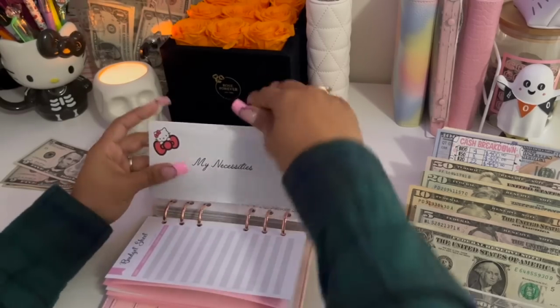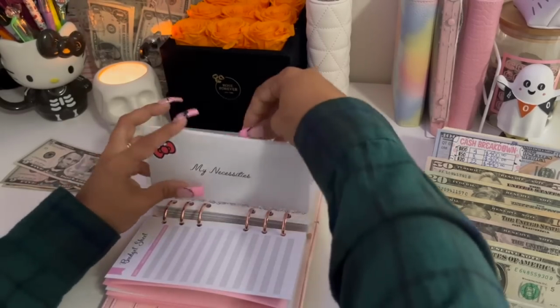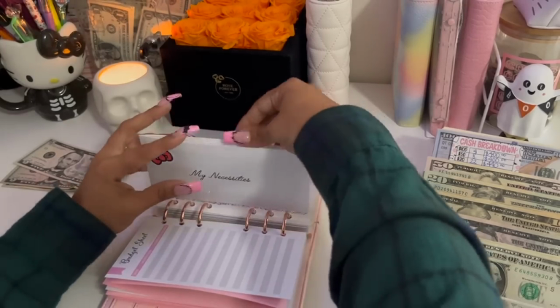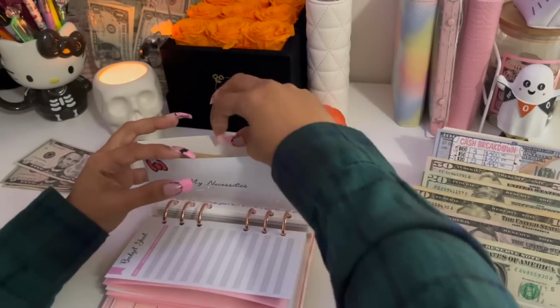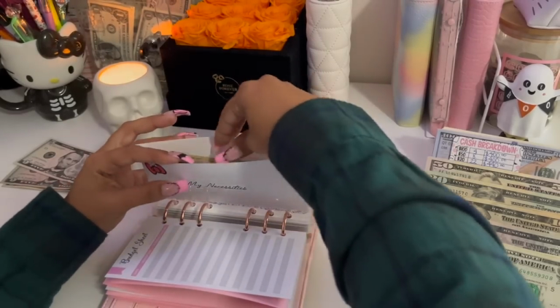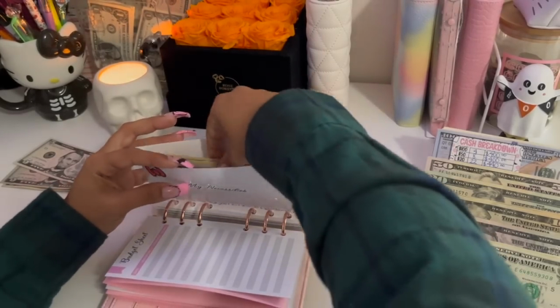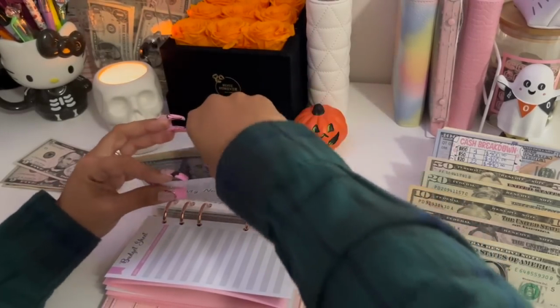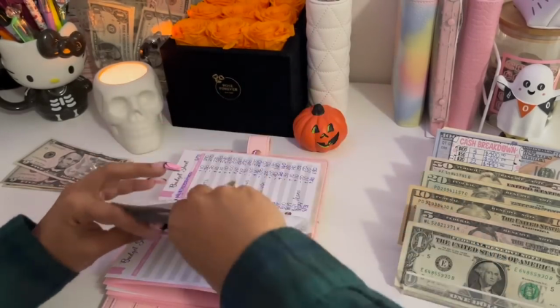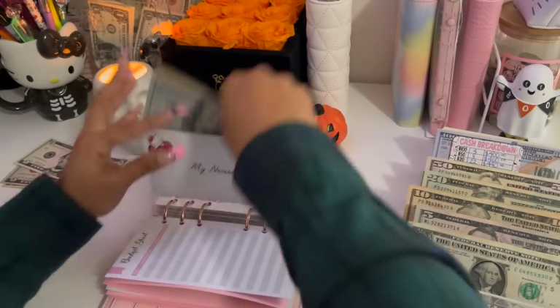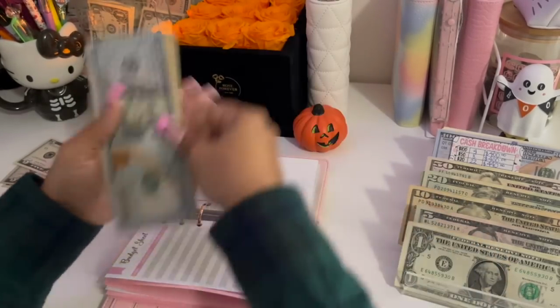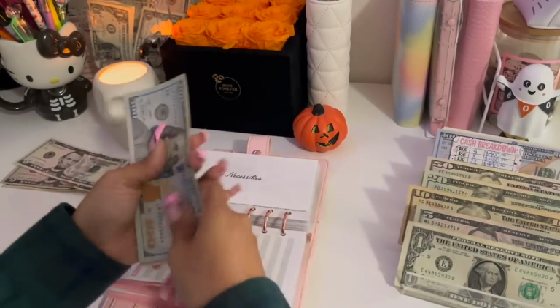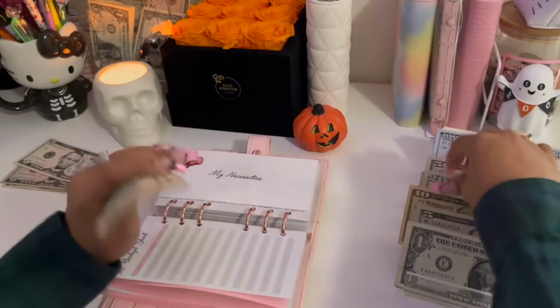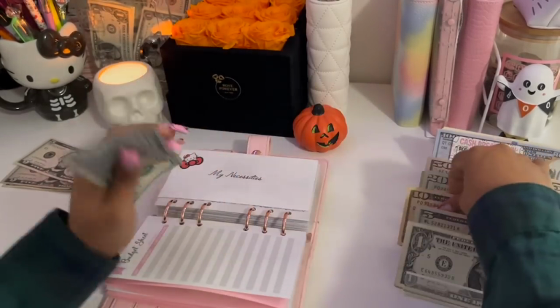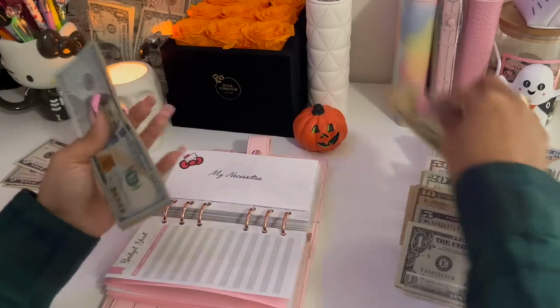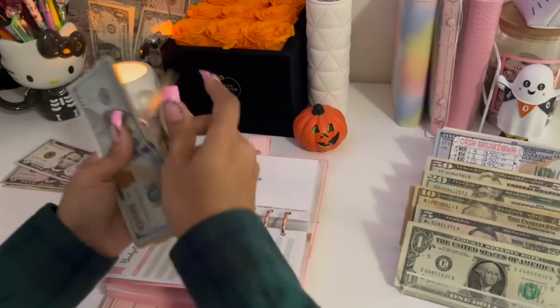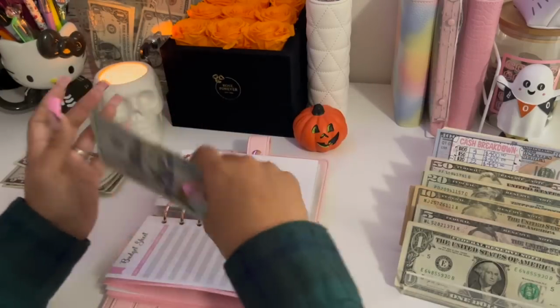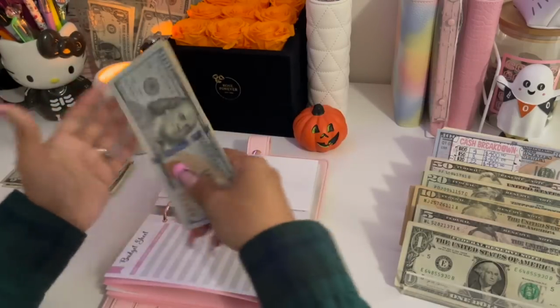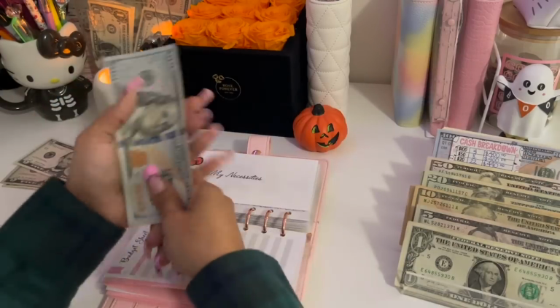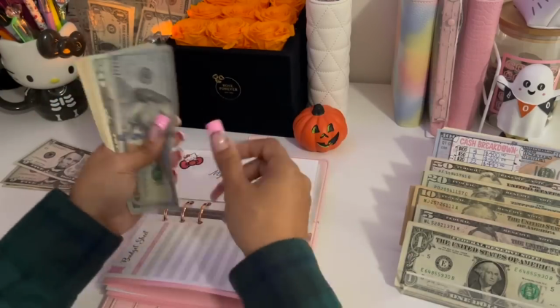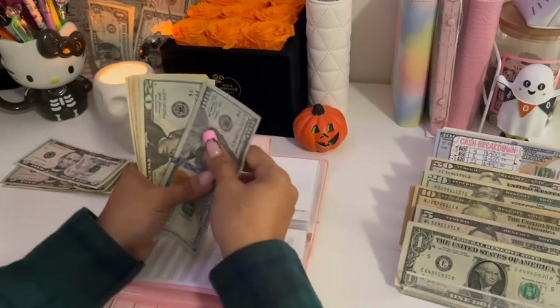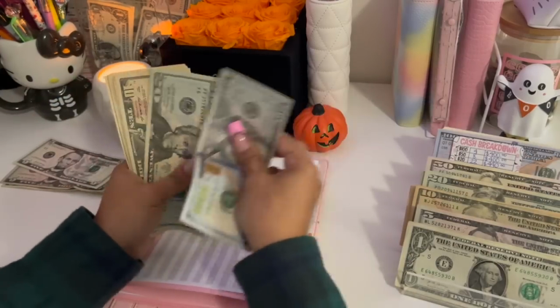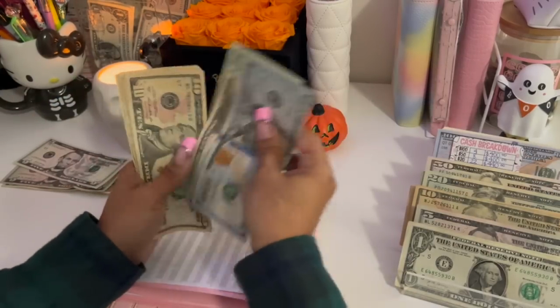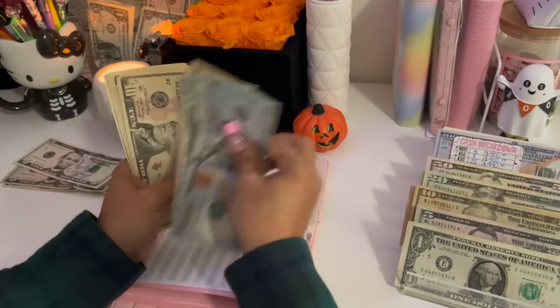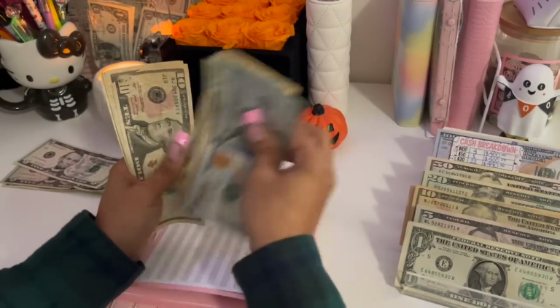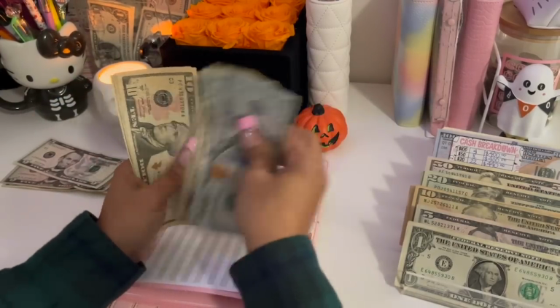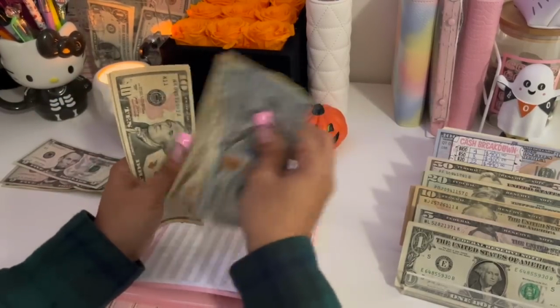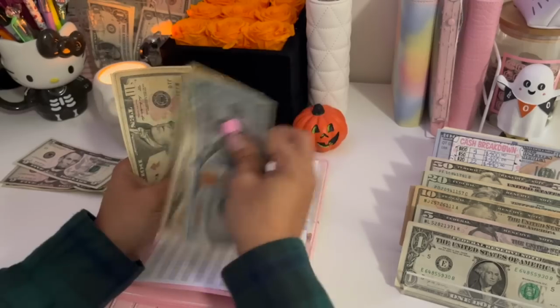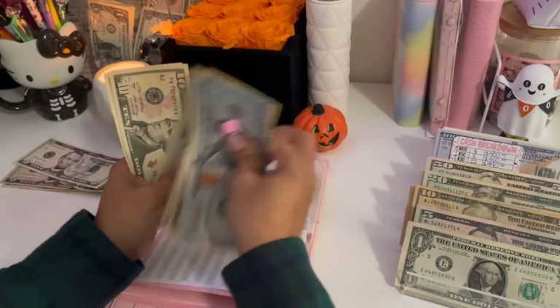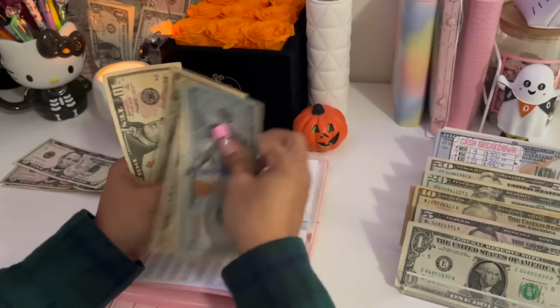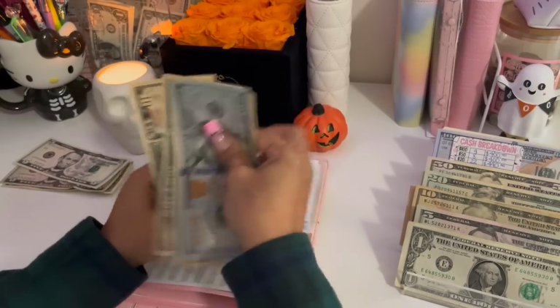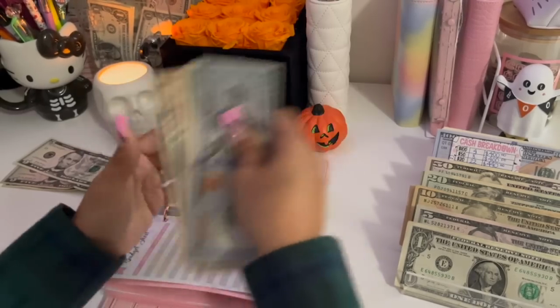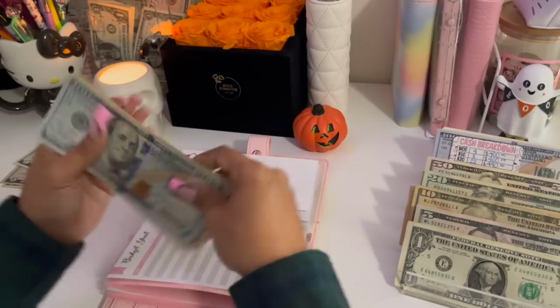My necessities is getting $10, bringing it to $200.